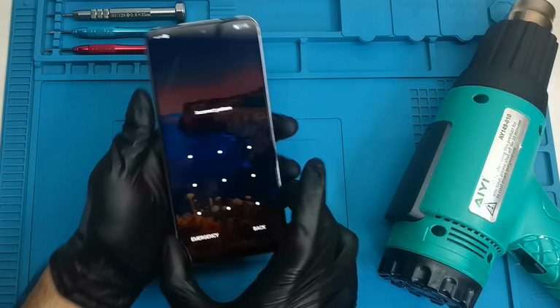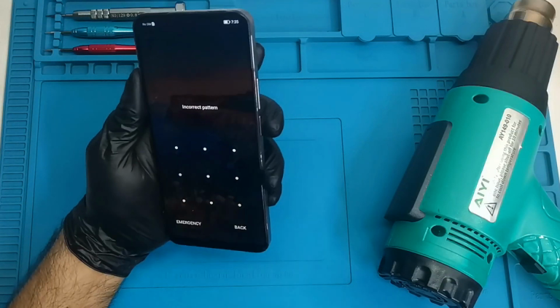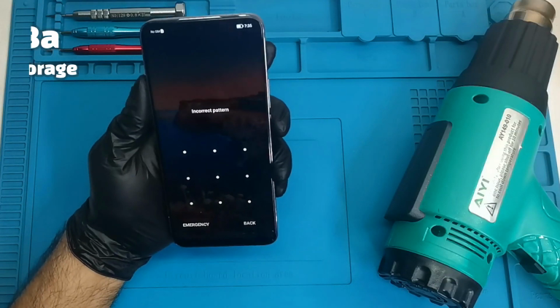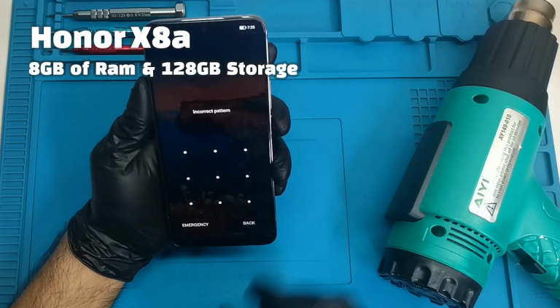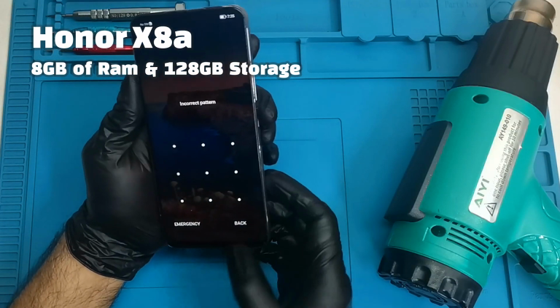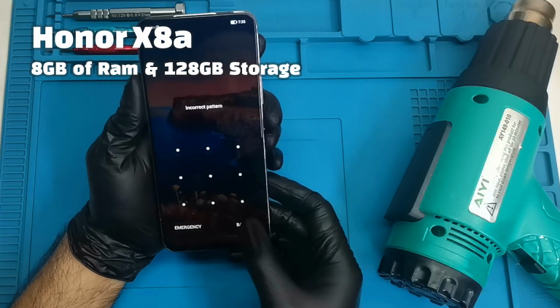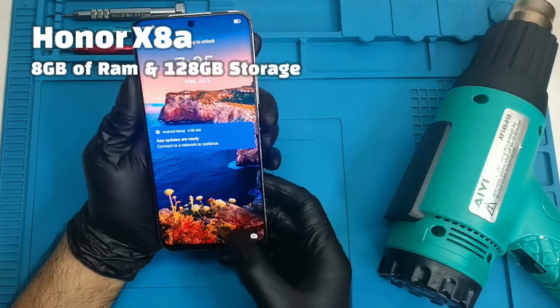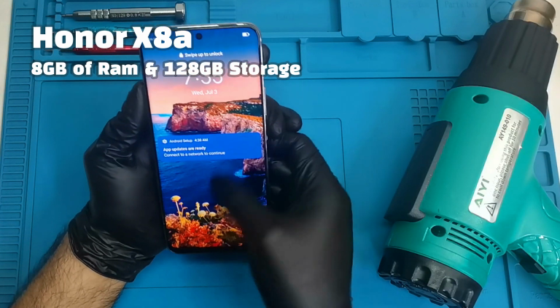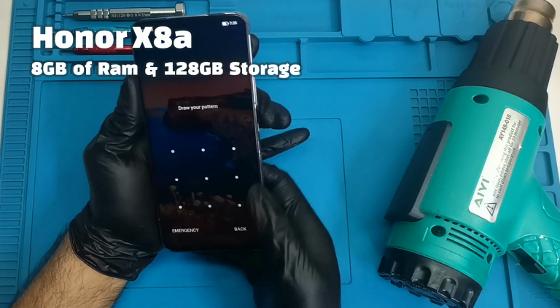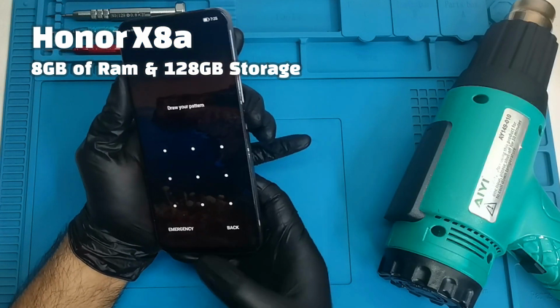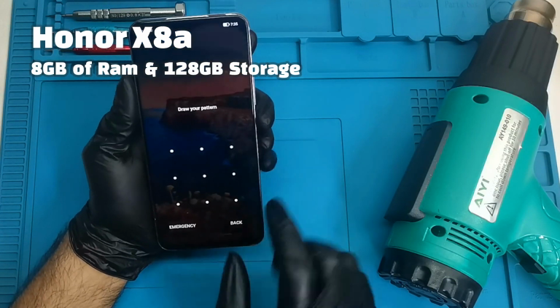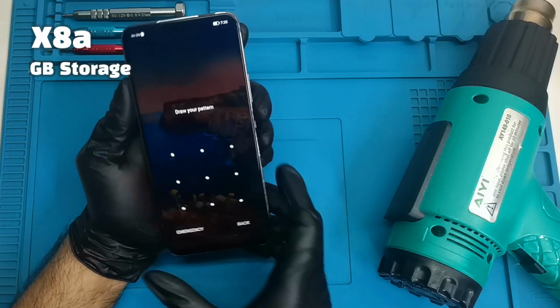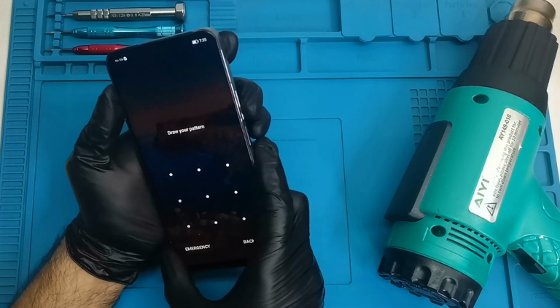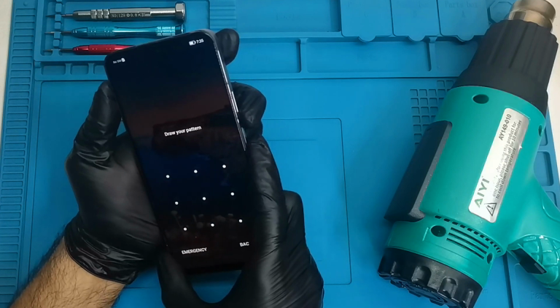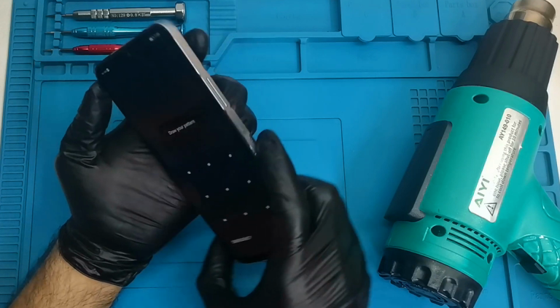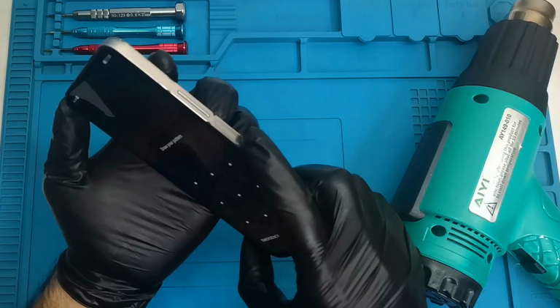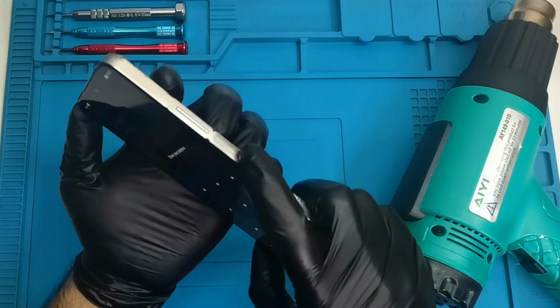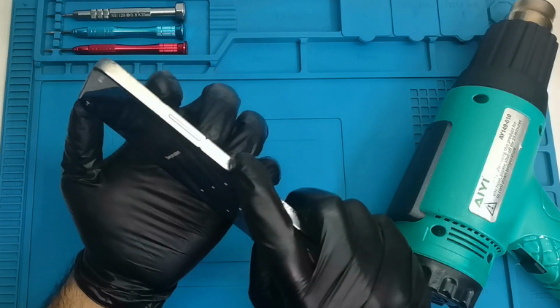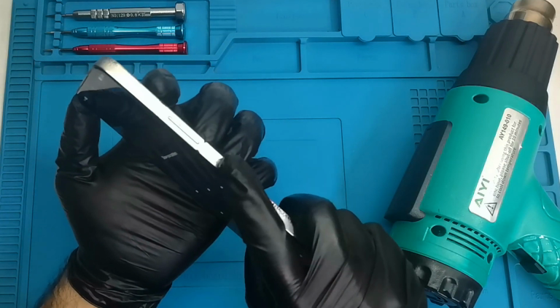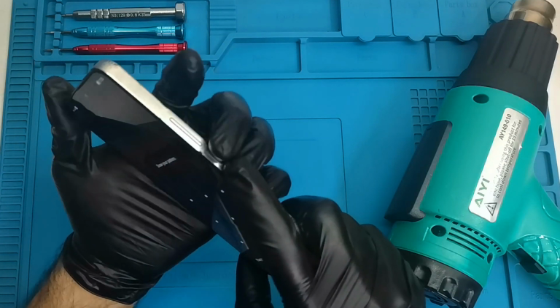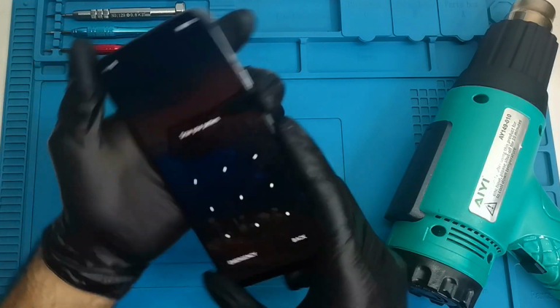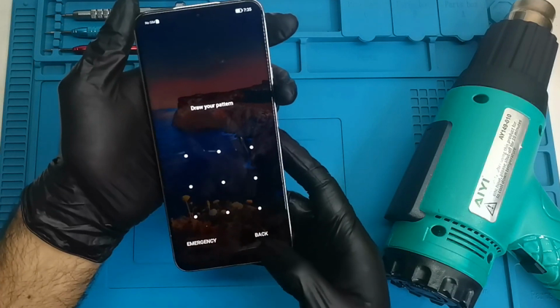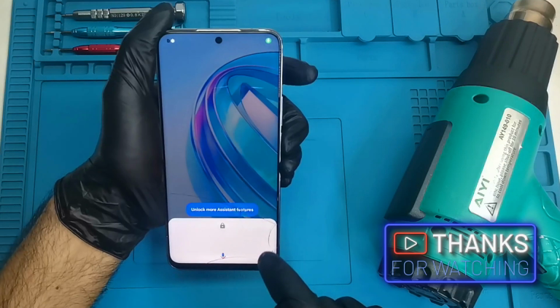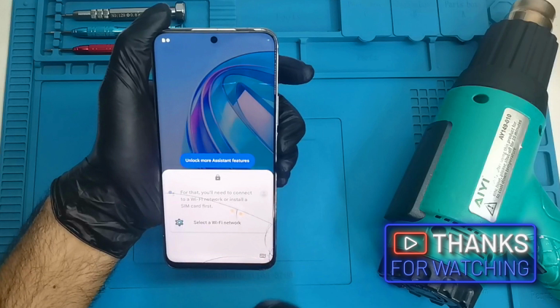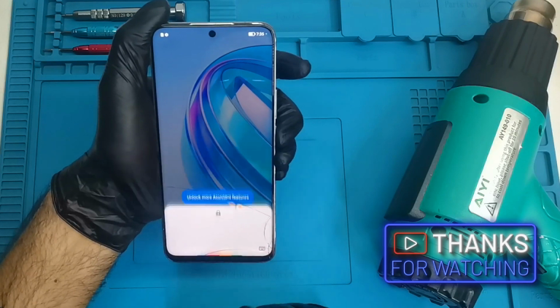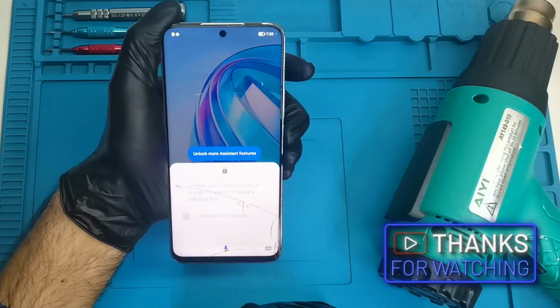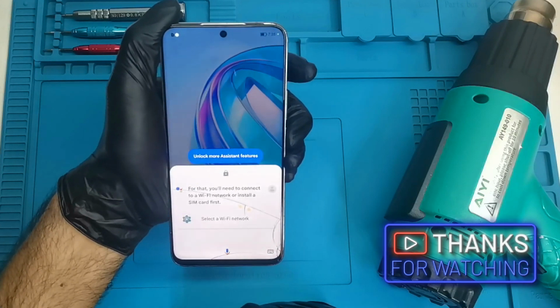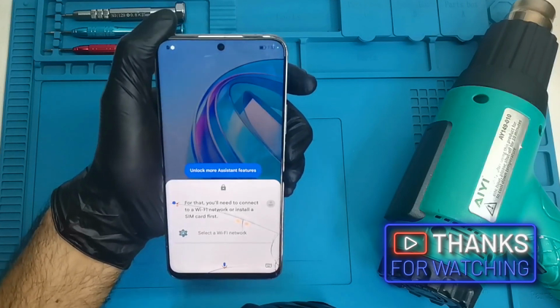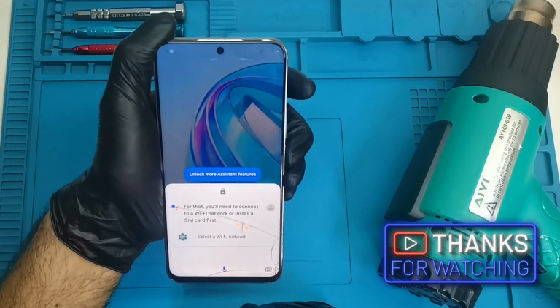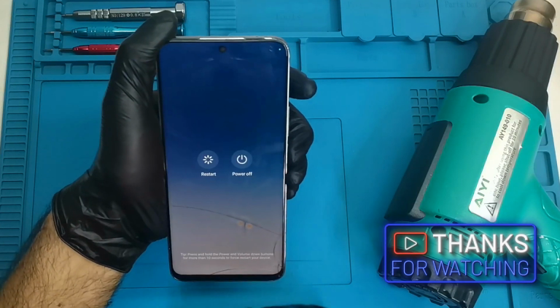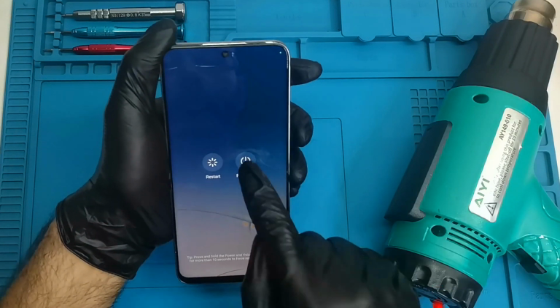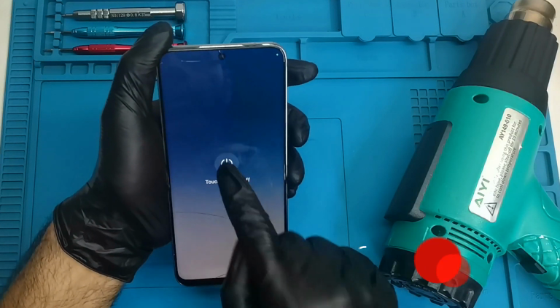Today we have the Honor X8A and I'm going to show you how to hard reset very quickly. You can reset this phone with a key combination using the power button and the volume down button together. If you press the power button, the phone will go off.